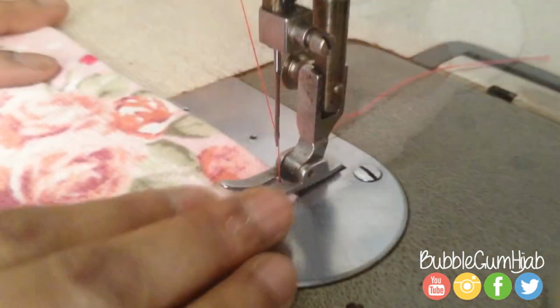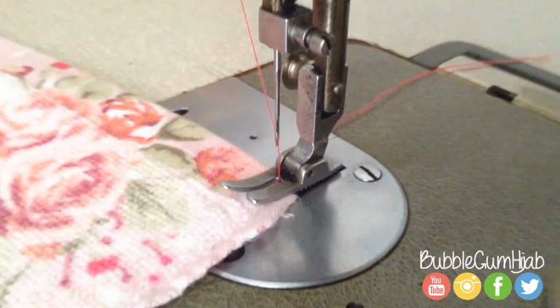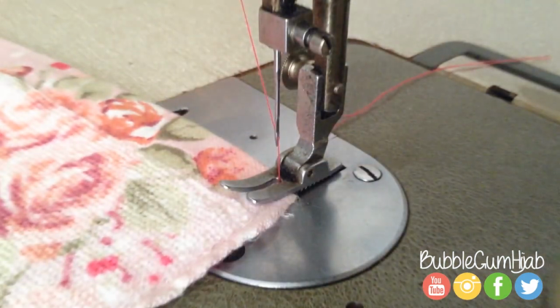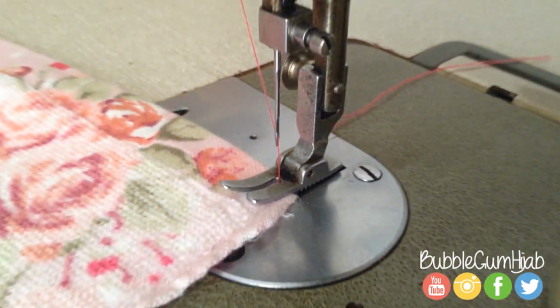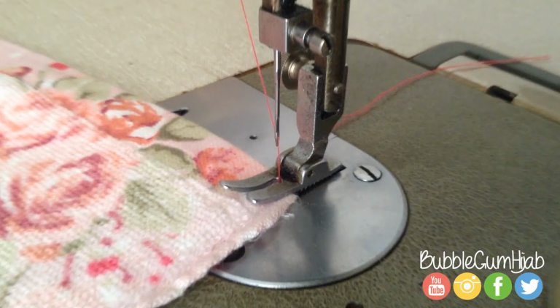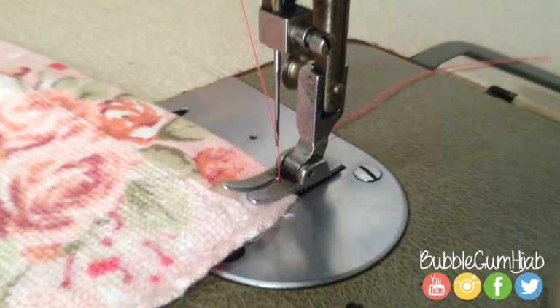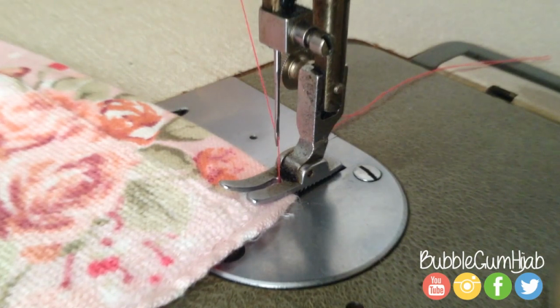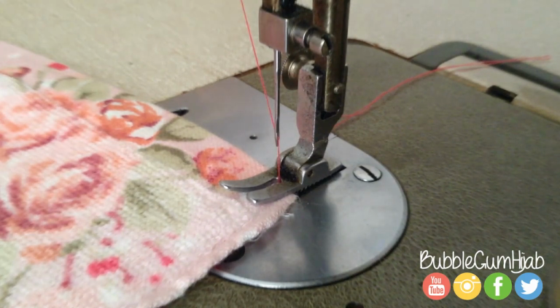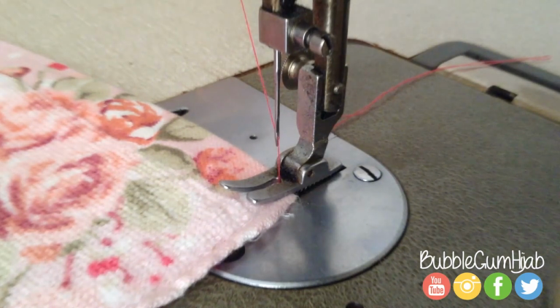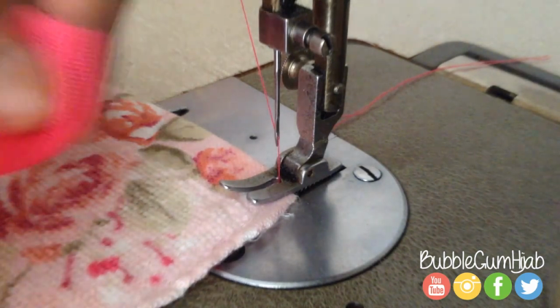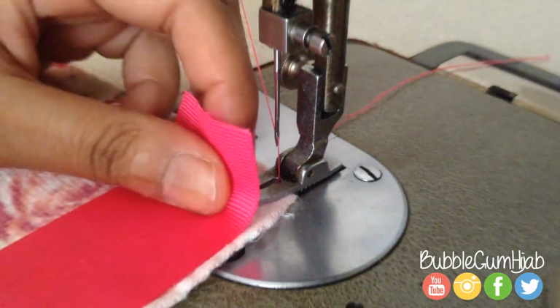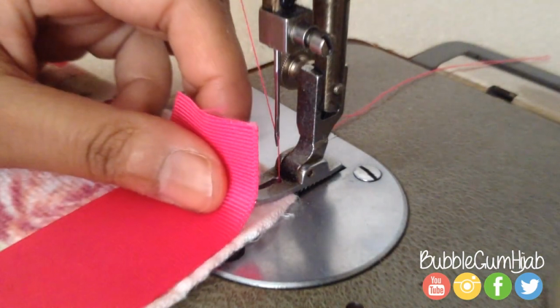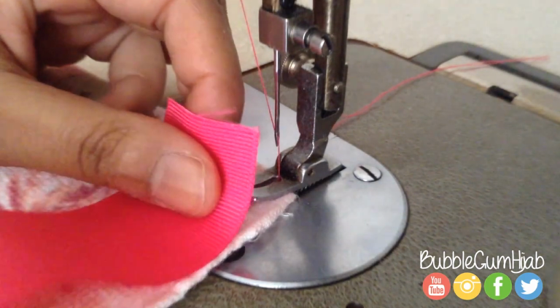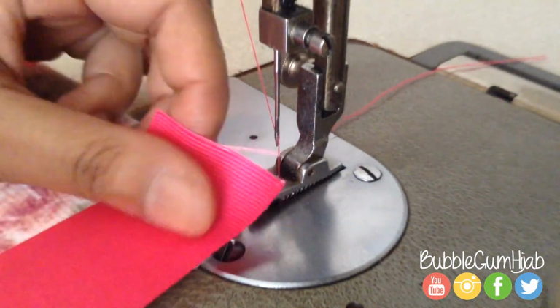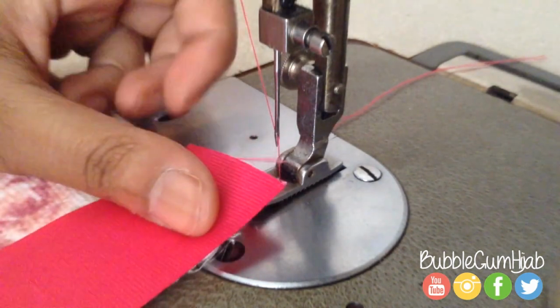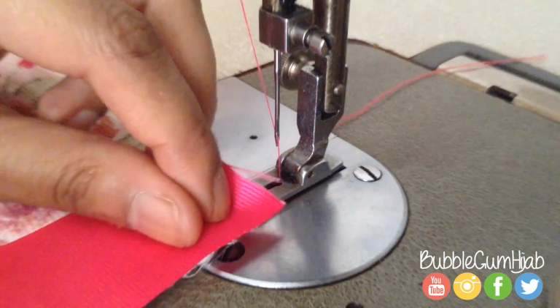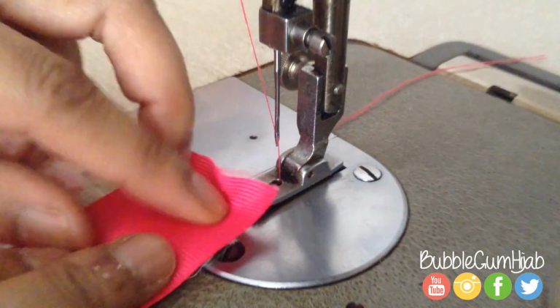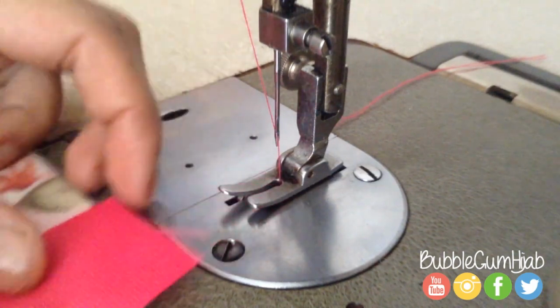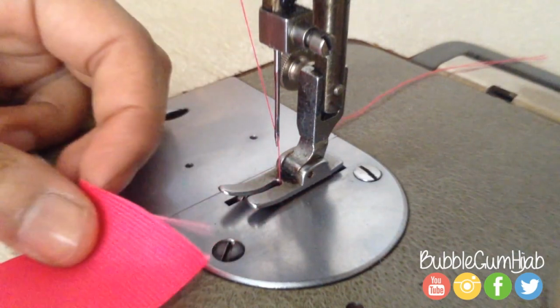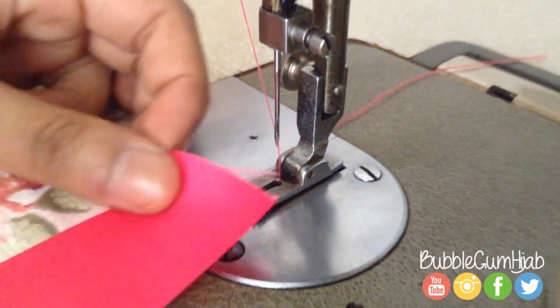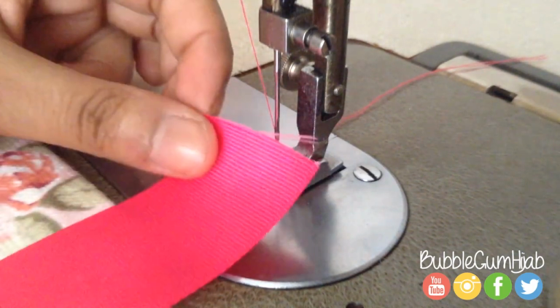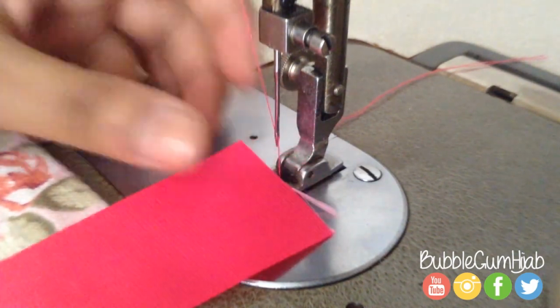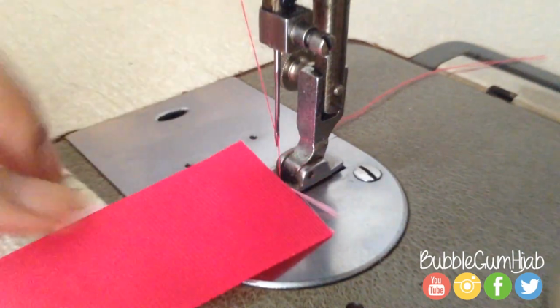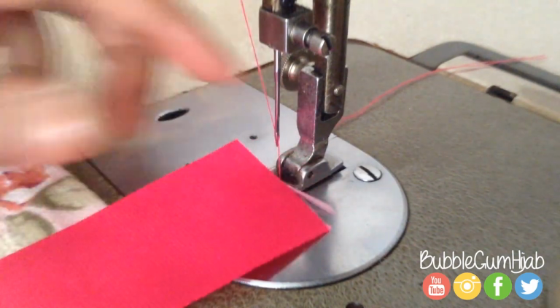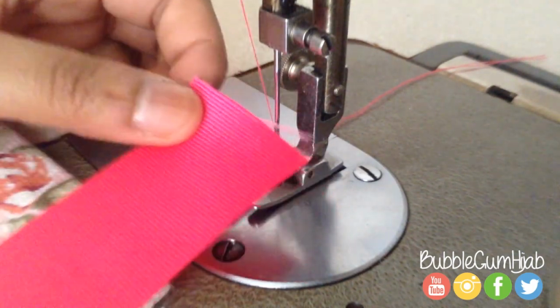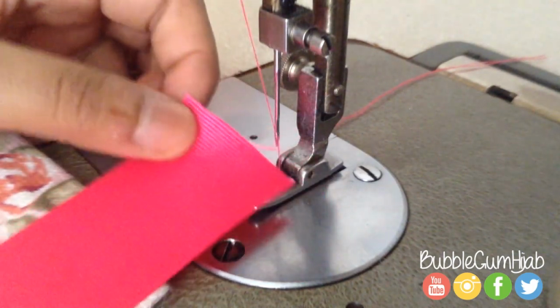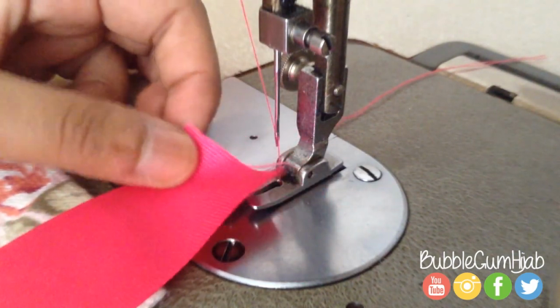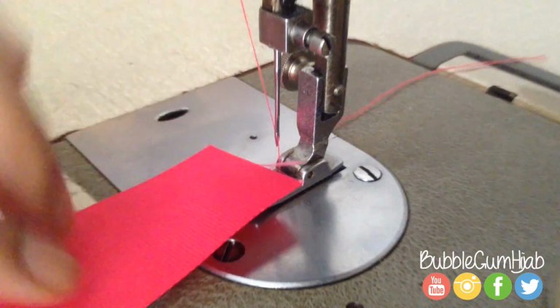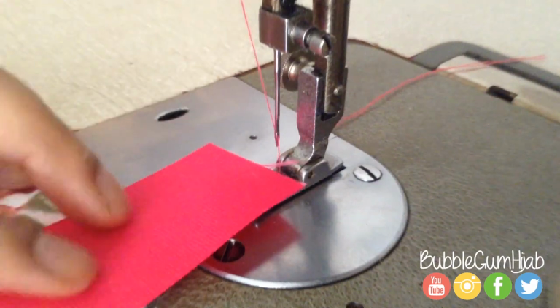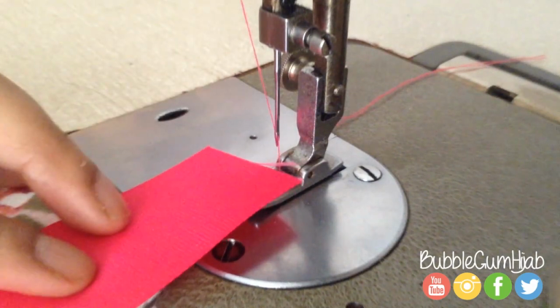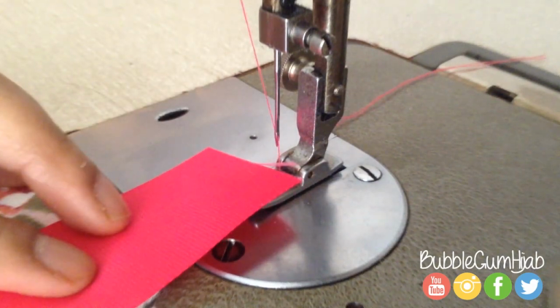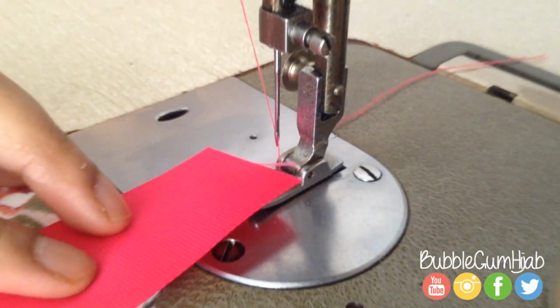Now I'm ready to decorate. I'm going to take the ribbon and sew it all the way around, as closely as possible to the edge. I'm also going to be leaving an inch of ribbon before I start sewing.